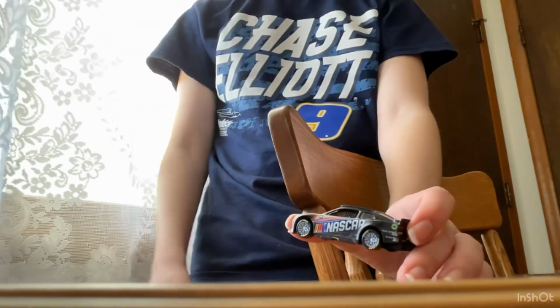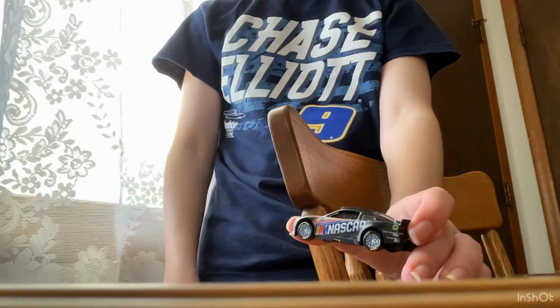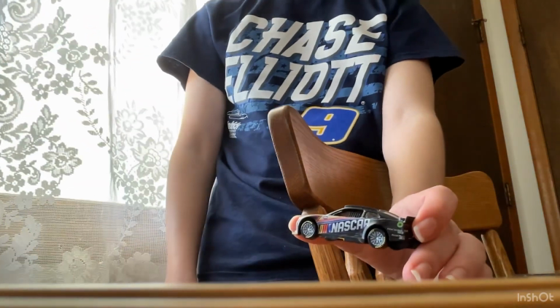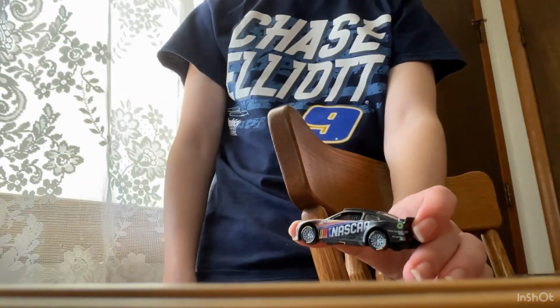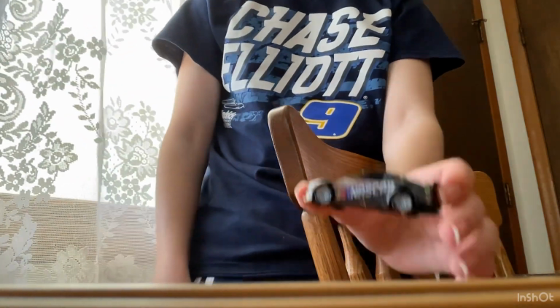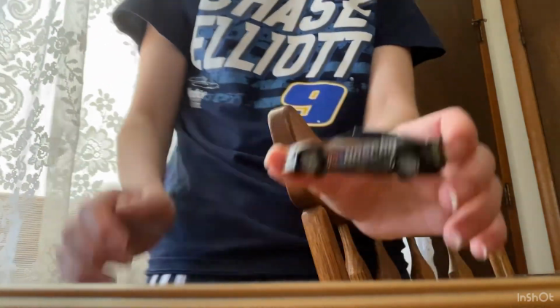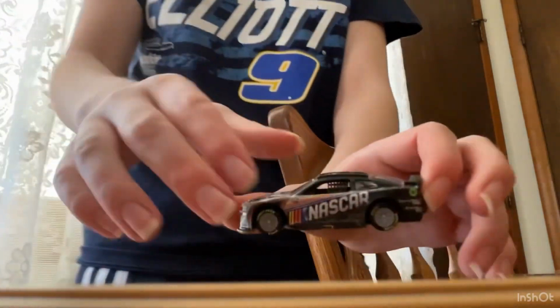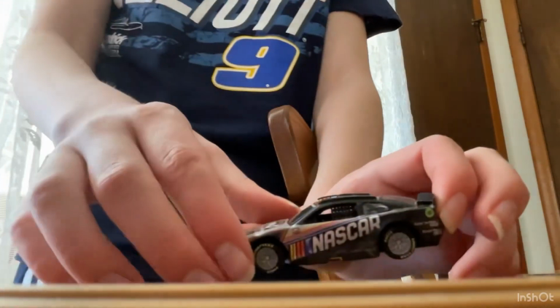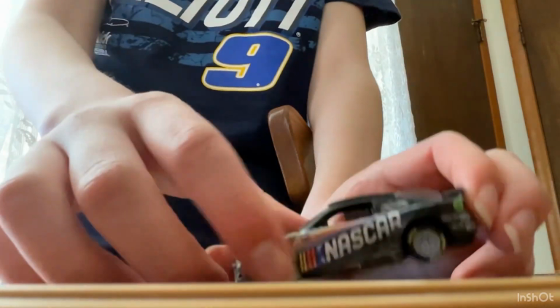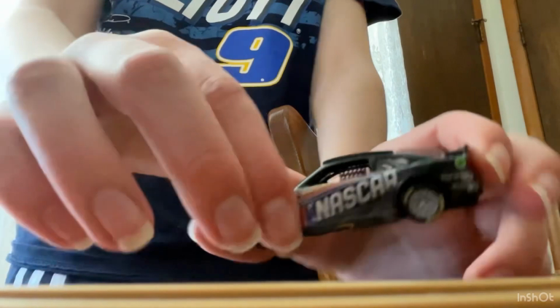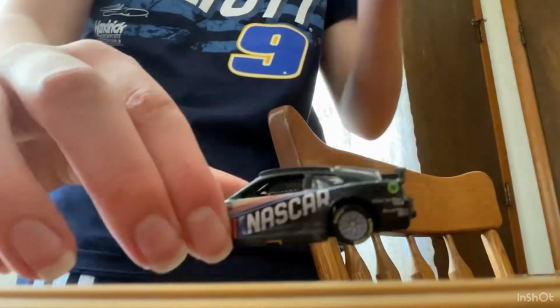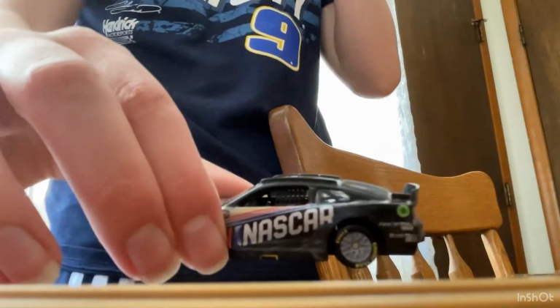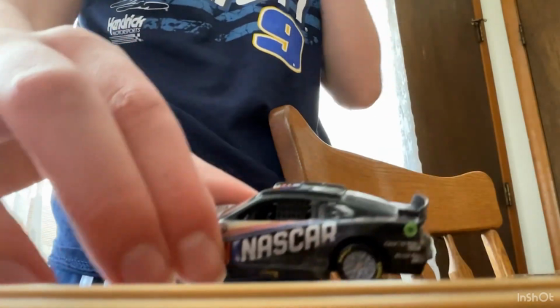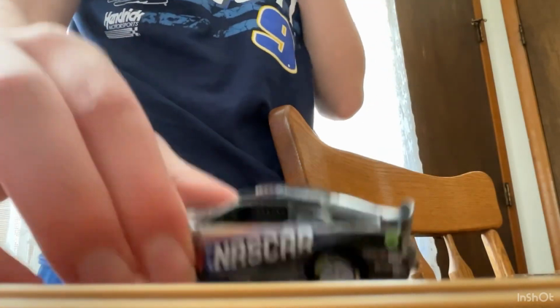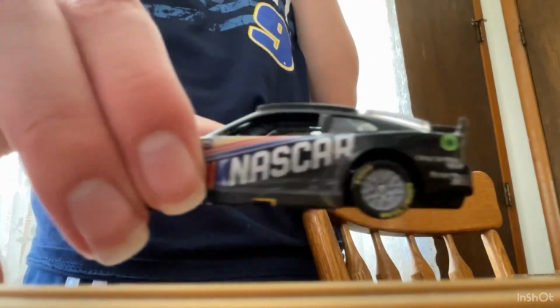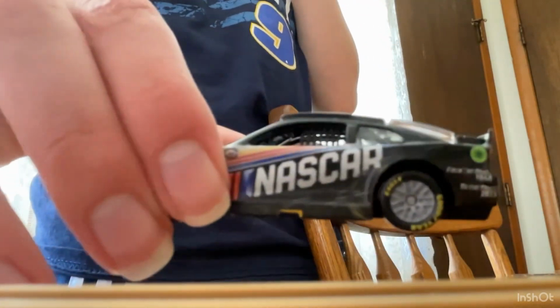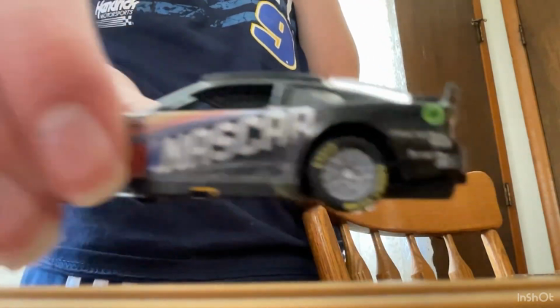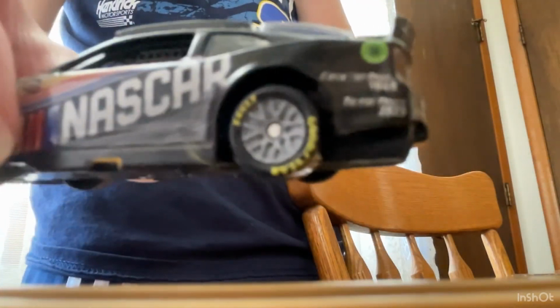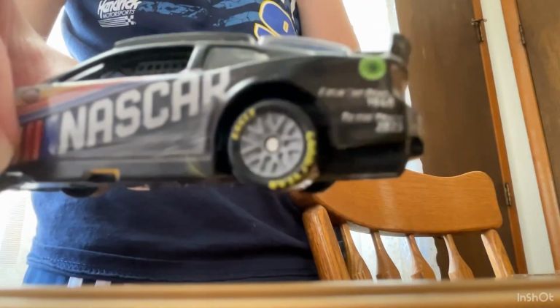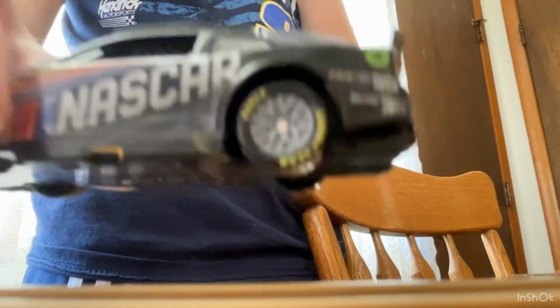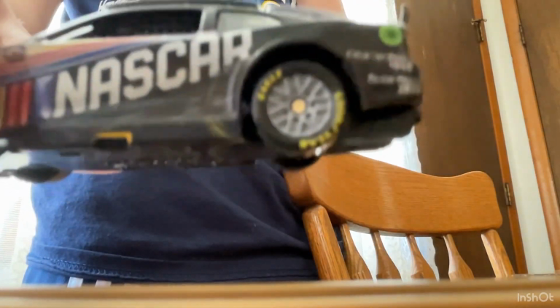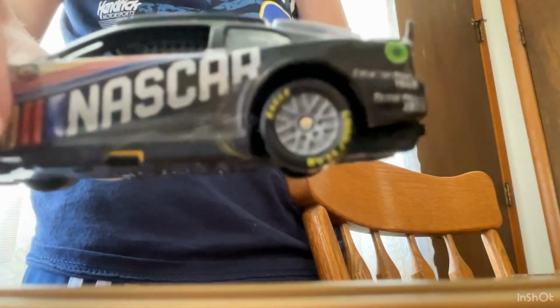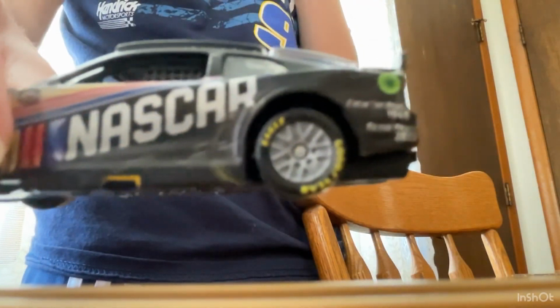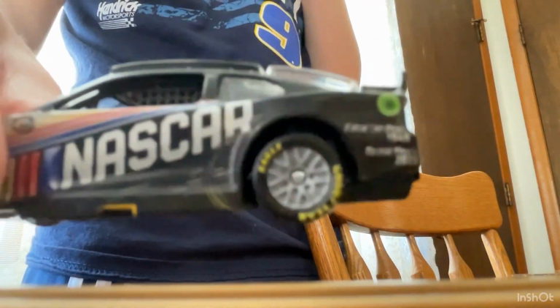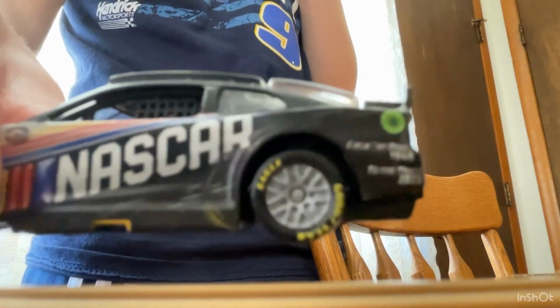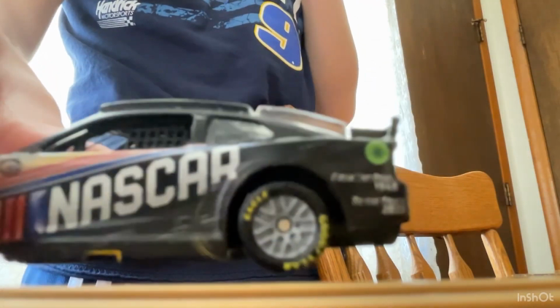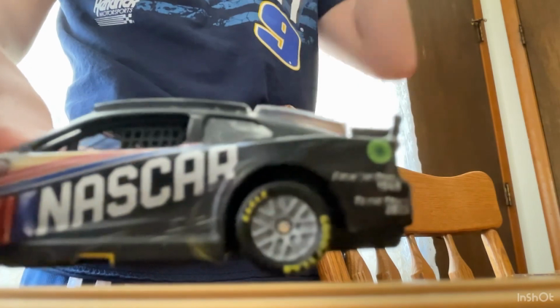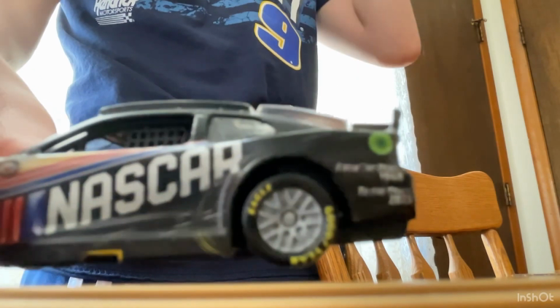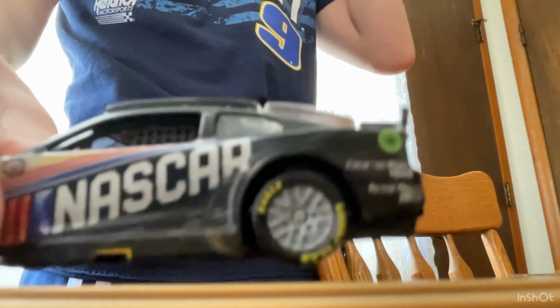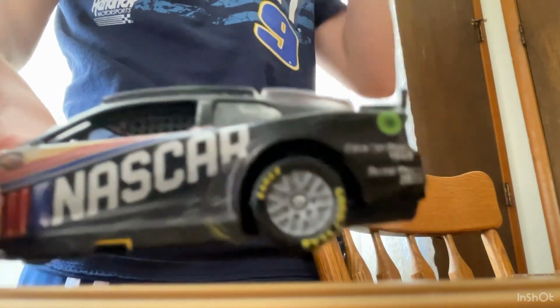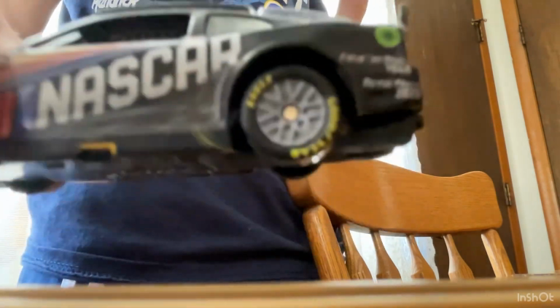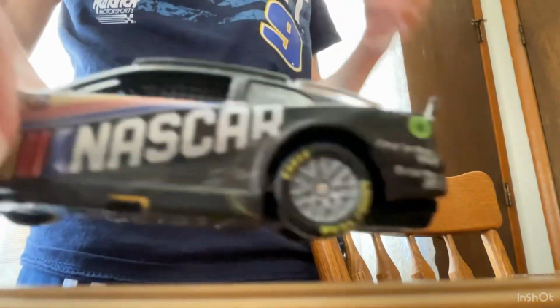I just noticed my camera's backwards, so I'm going to have to flip this when I edit.